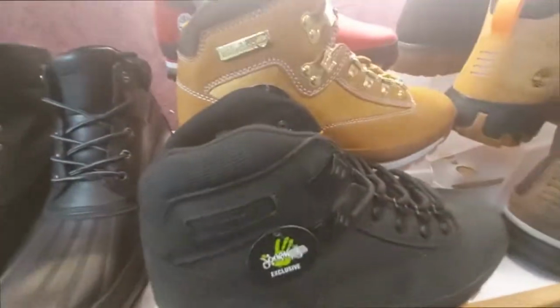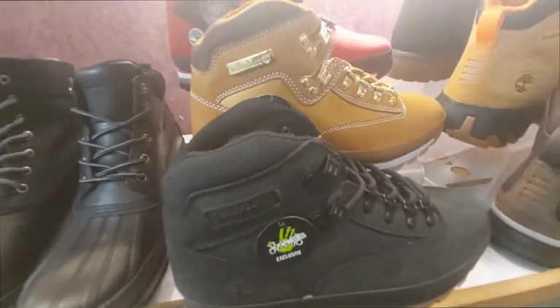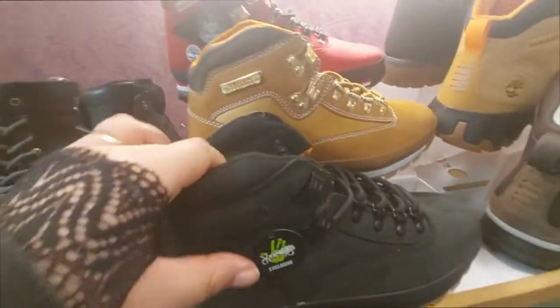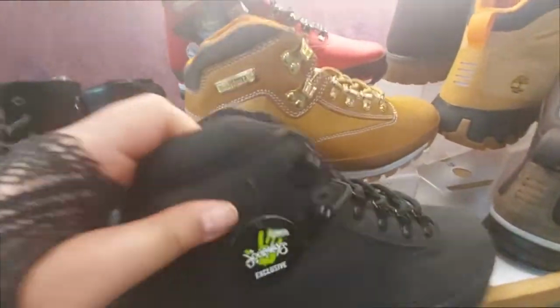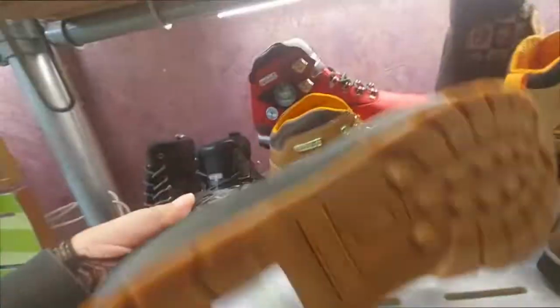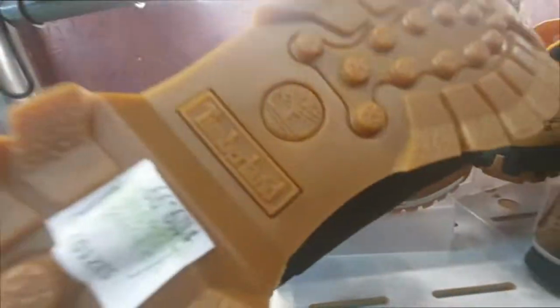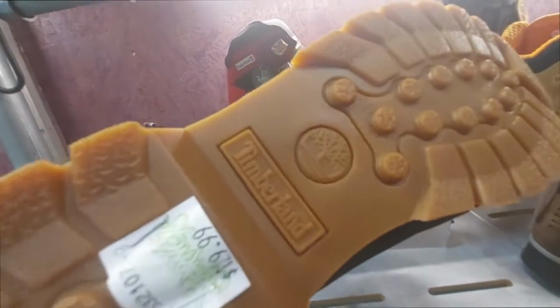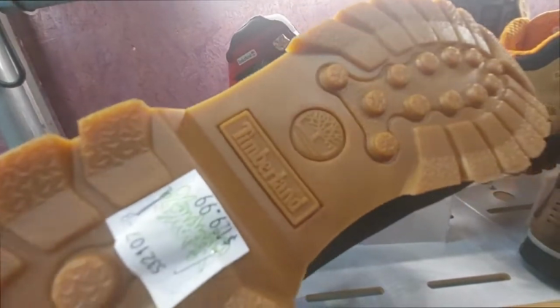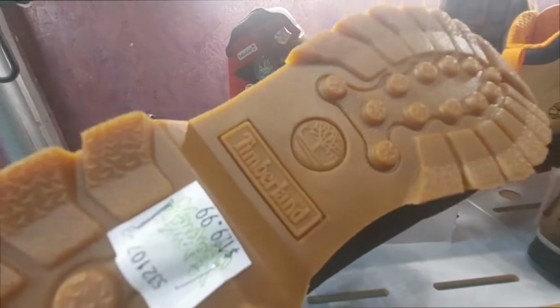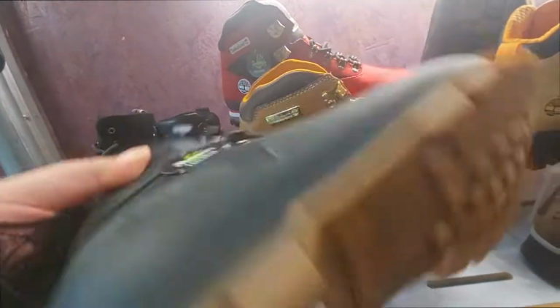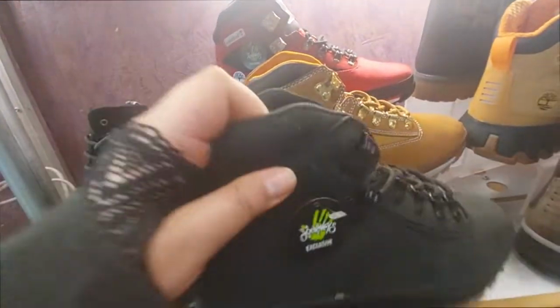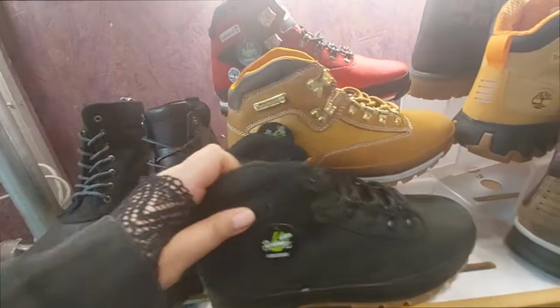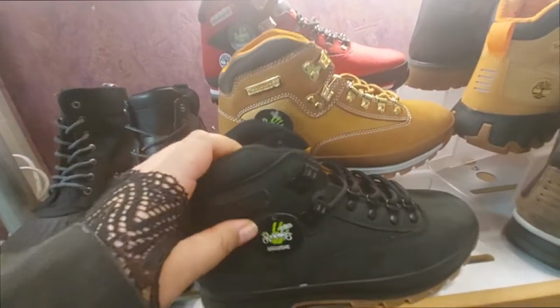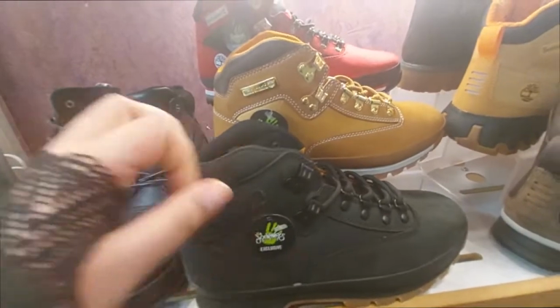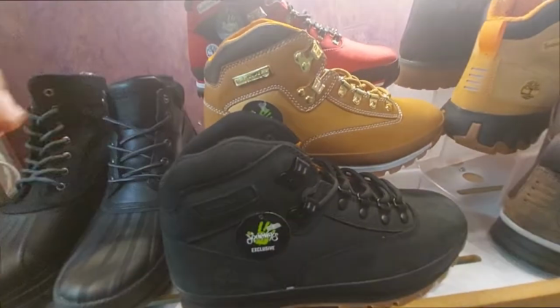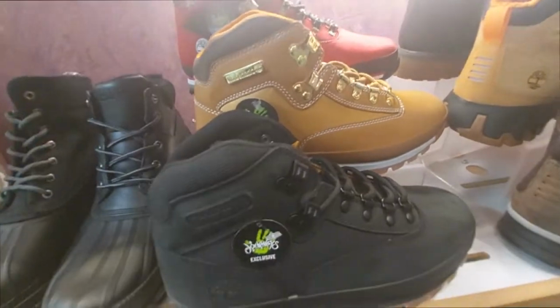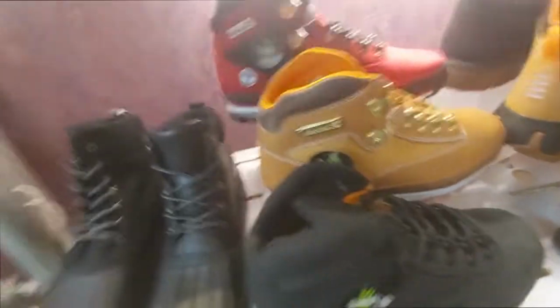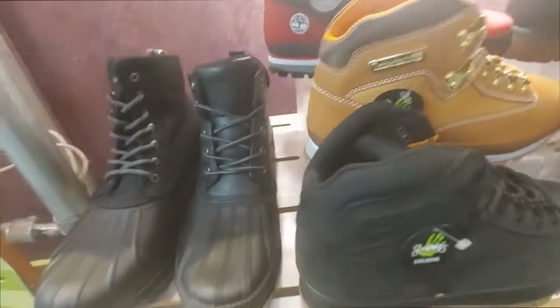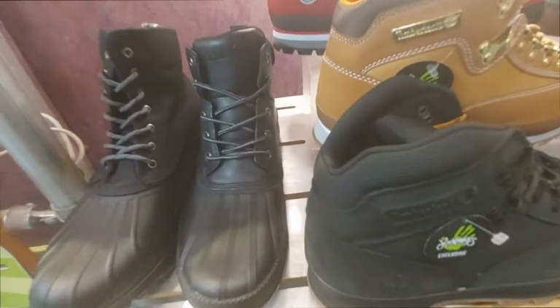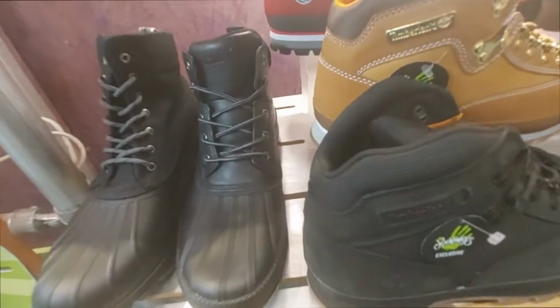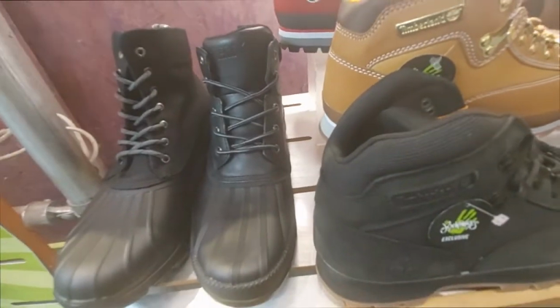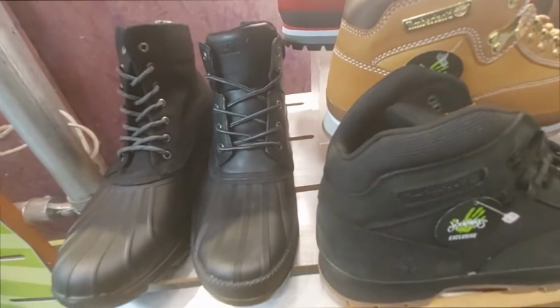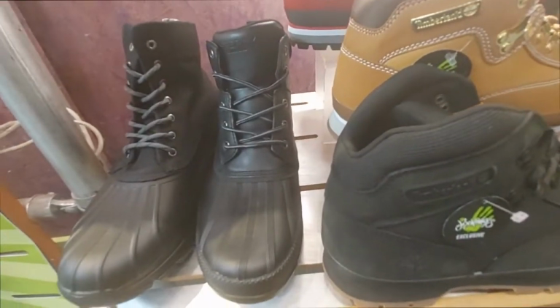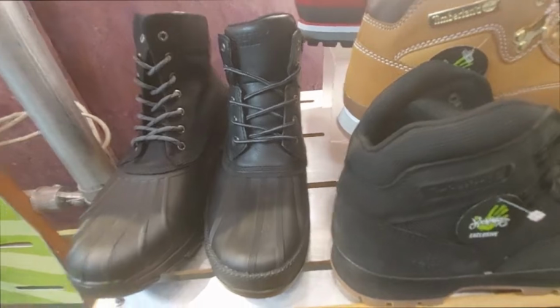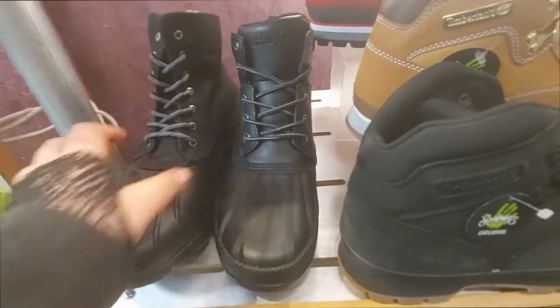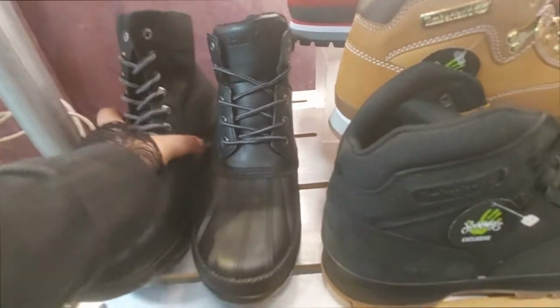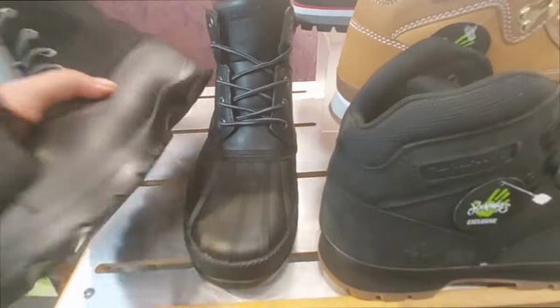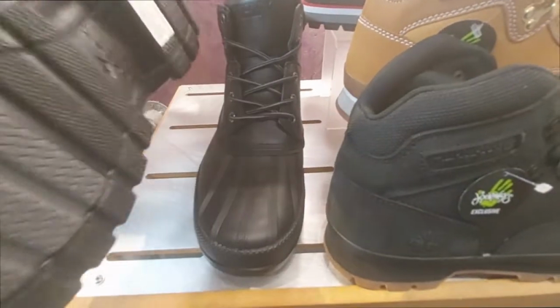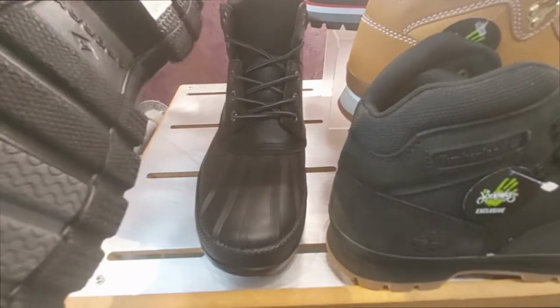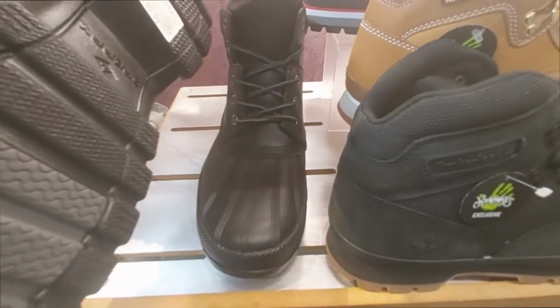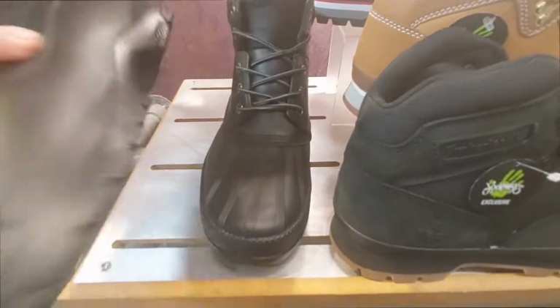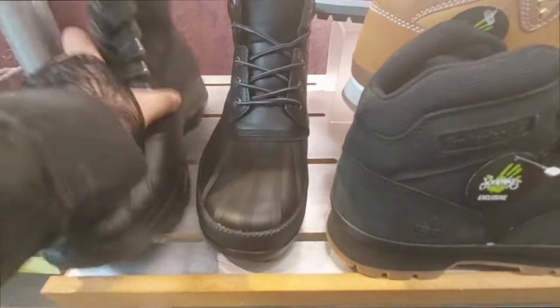These Timberlands are 129.99. And here they have Sperry as well — I don't know why — it's $100.